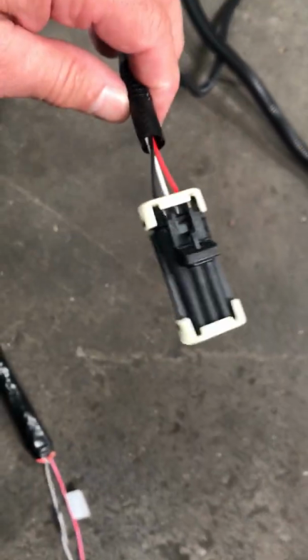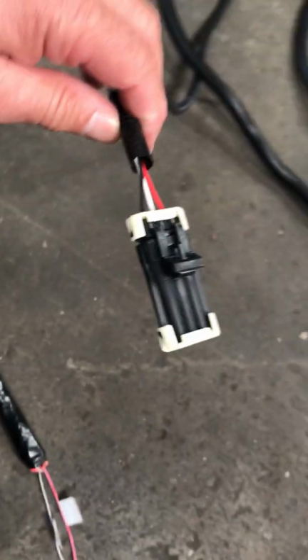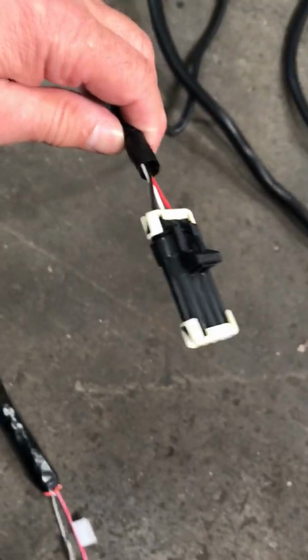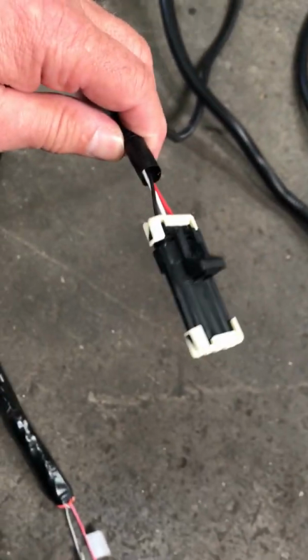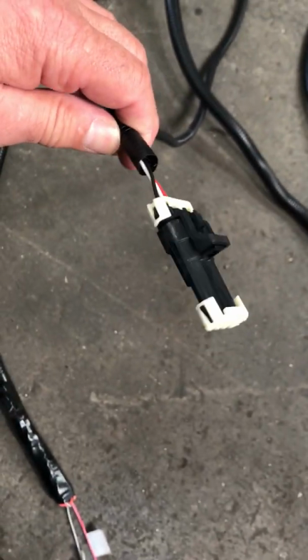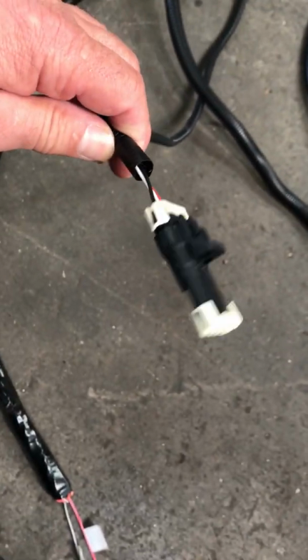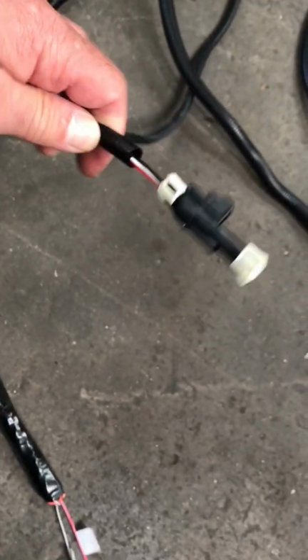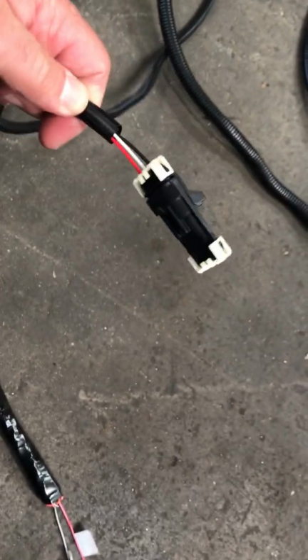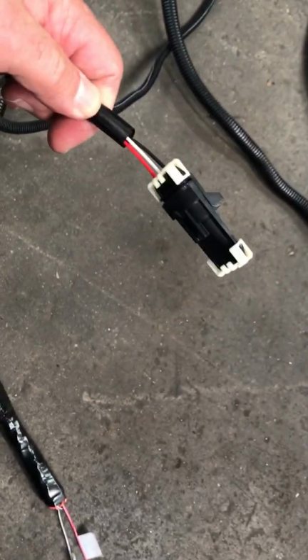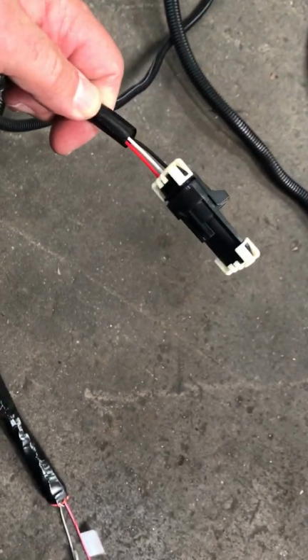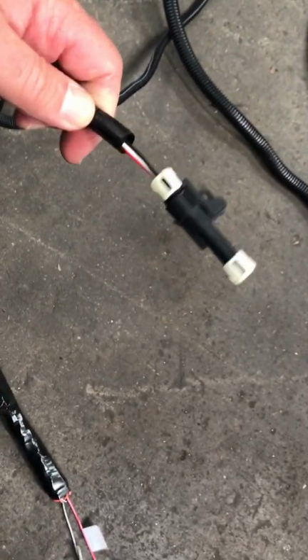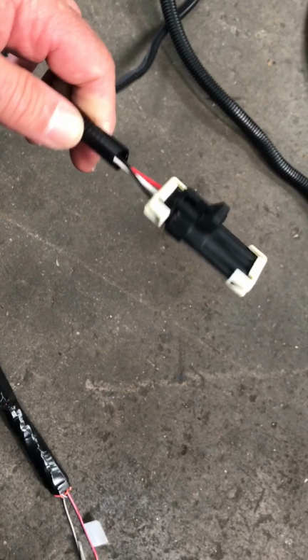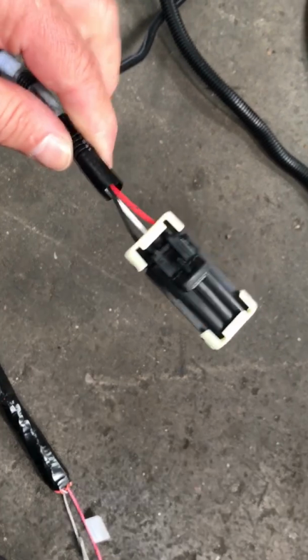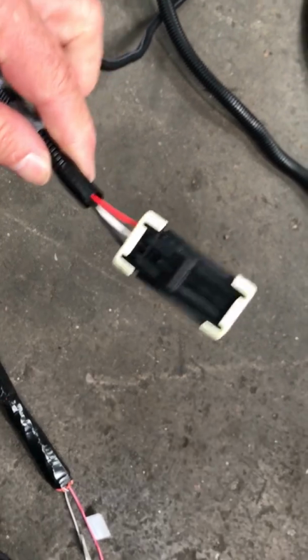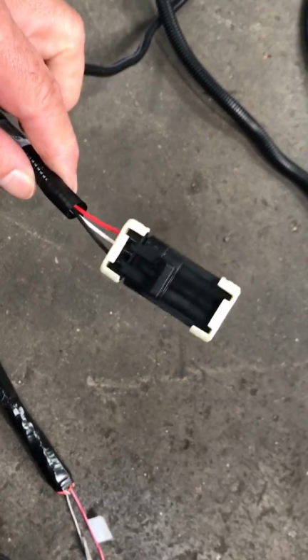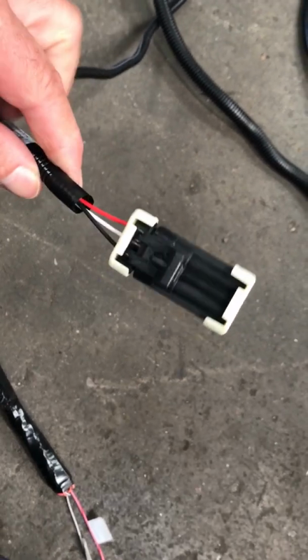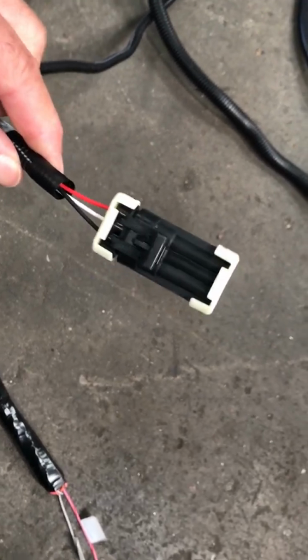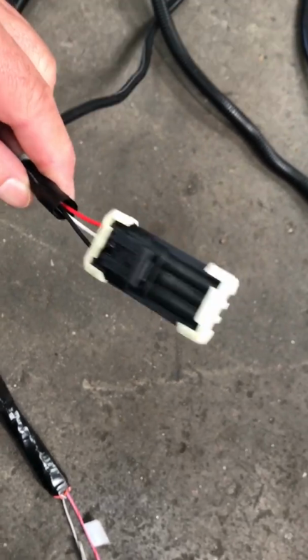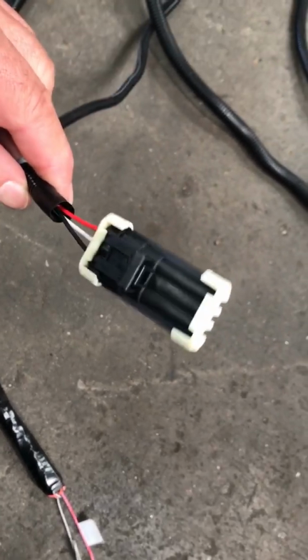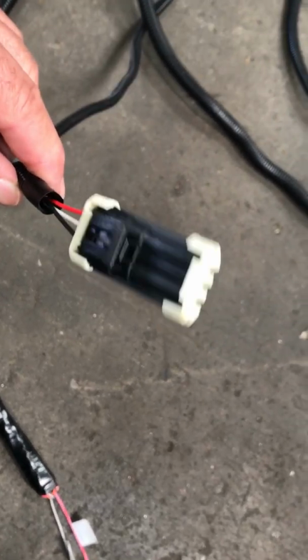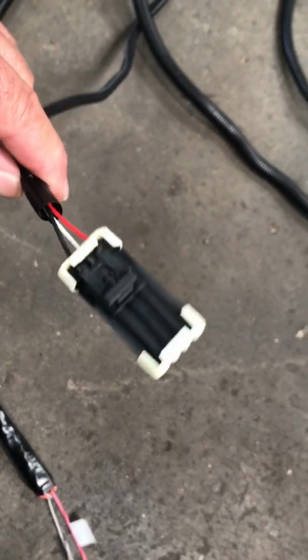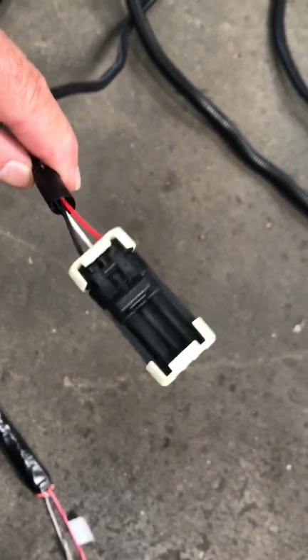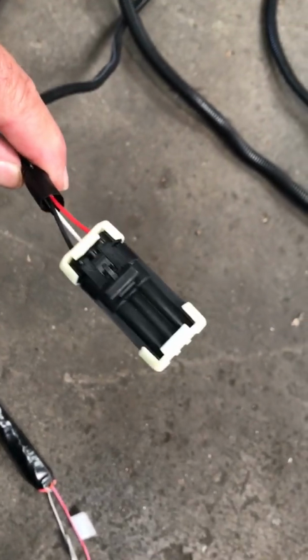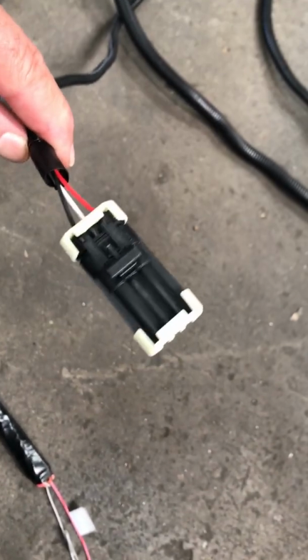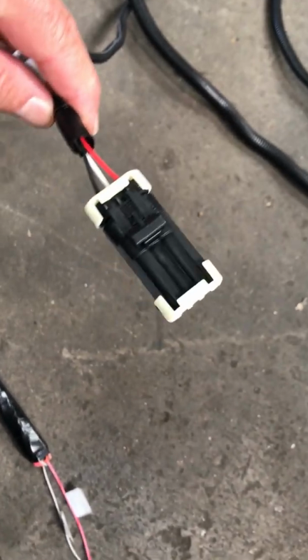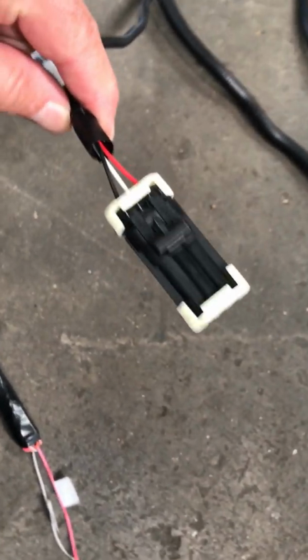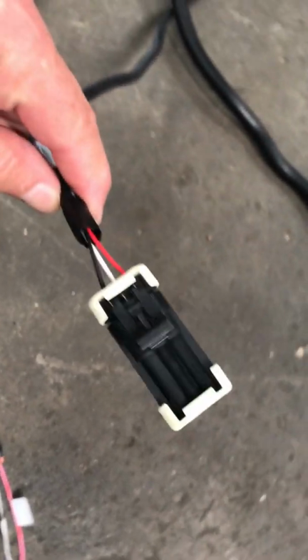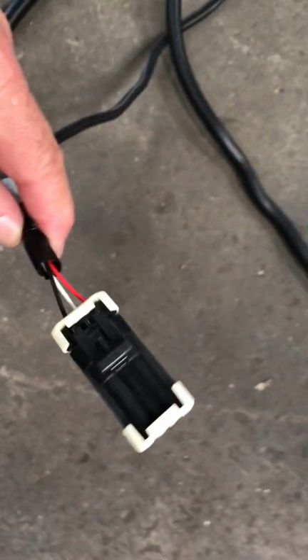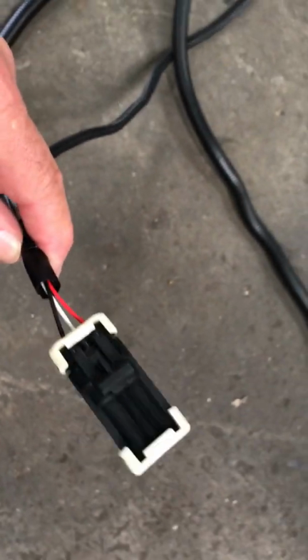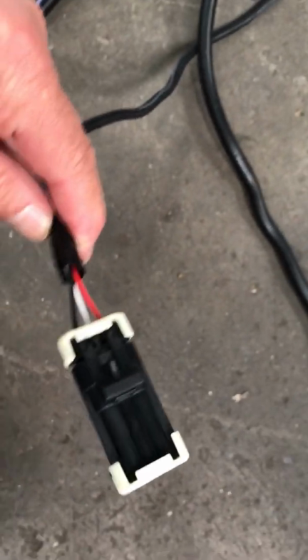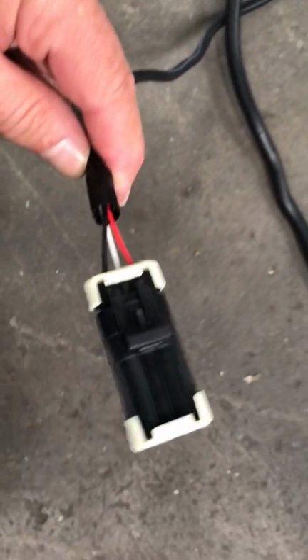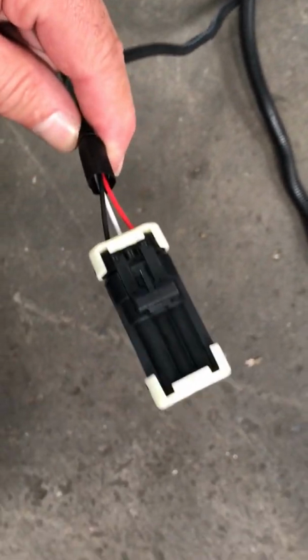Here's our interface plug to hook to a laptop. Keep it capped for now, and keep it in a place where you can access it later in case we have to make any changes.